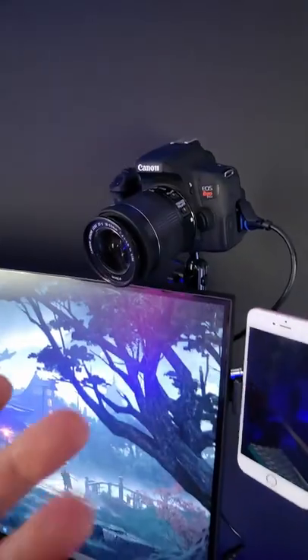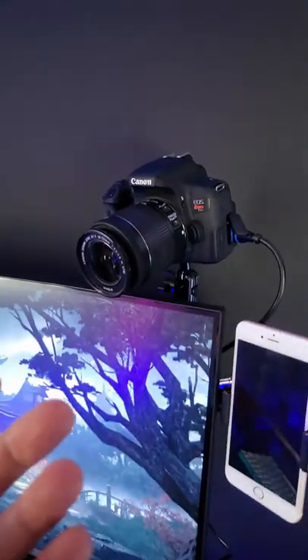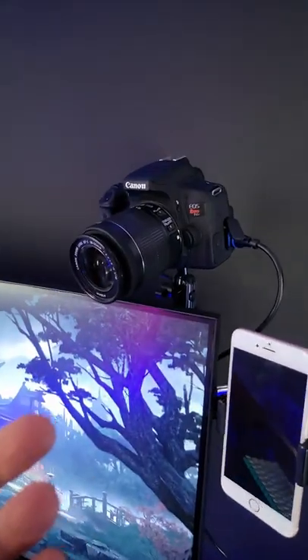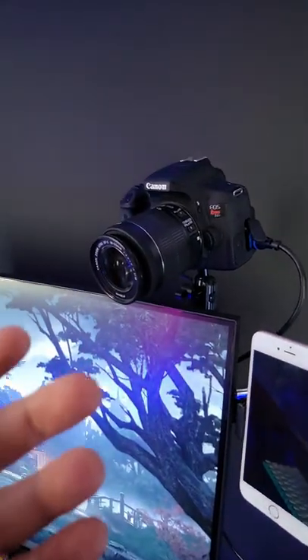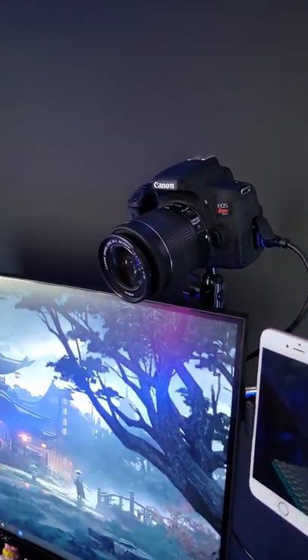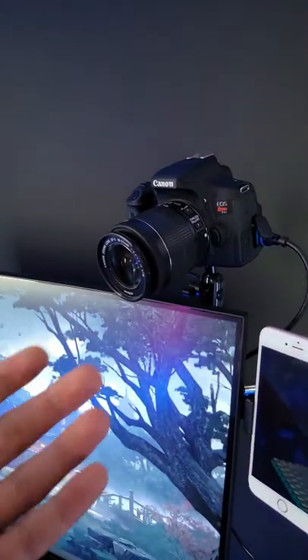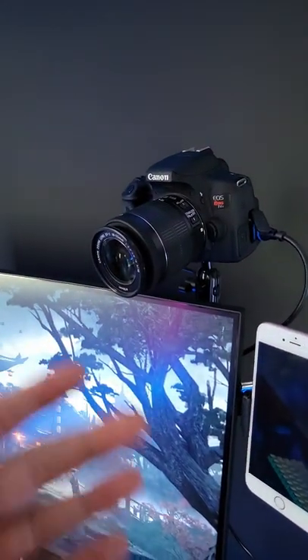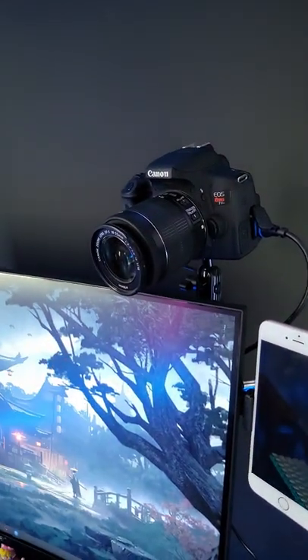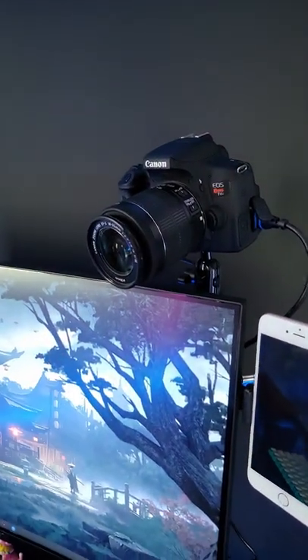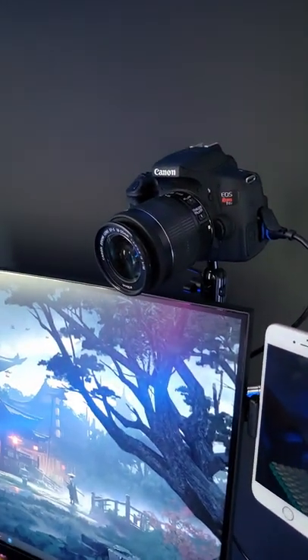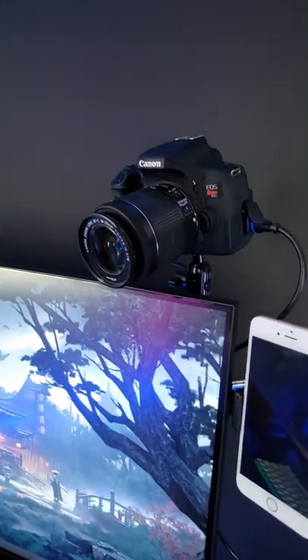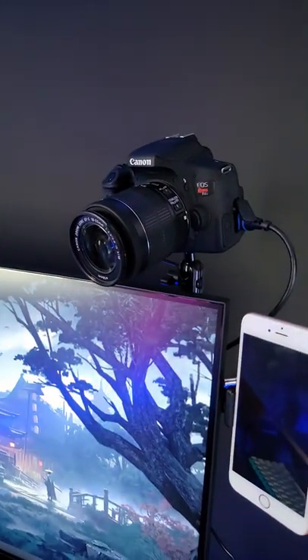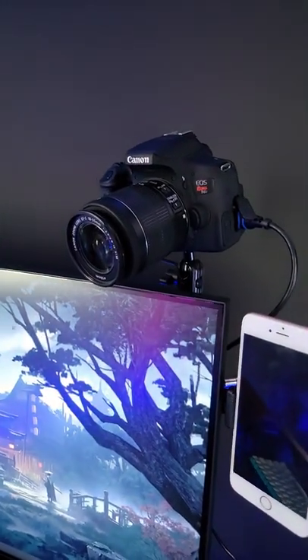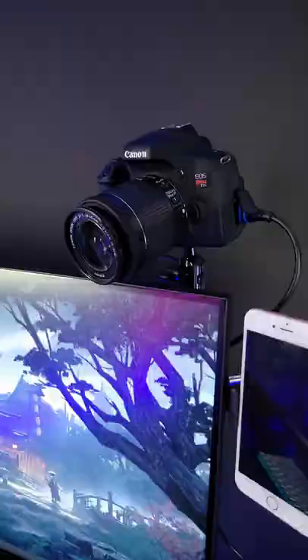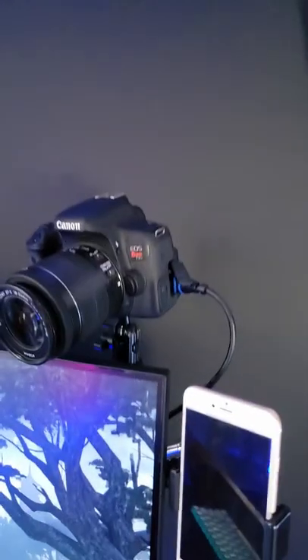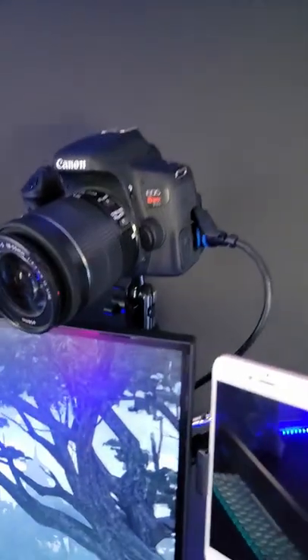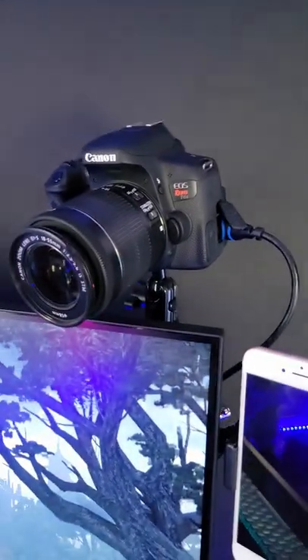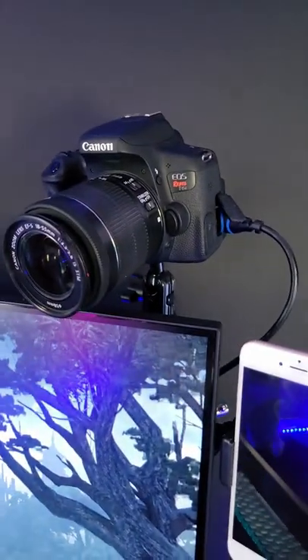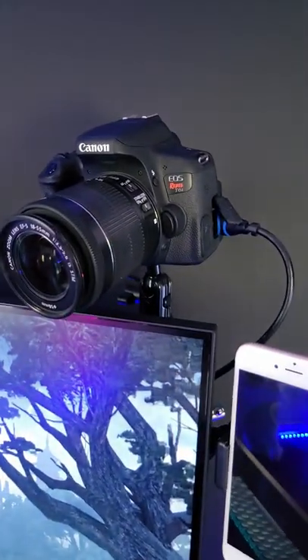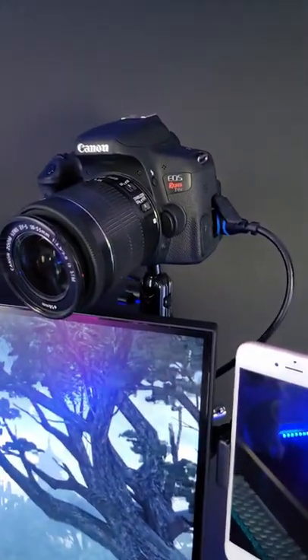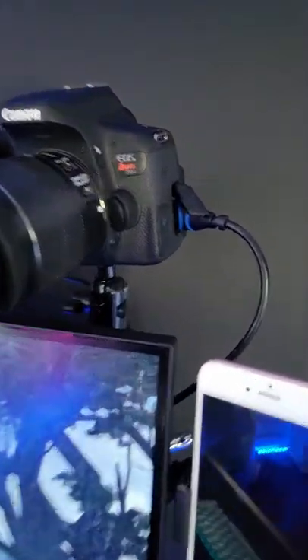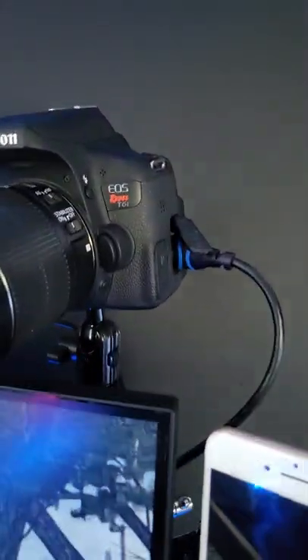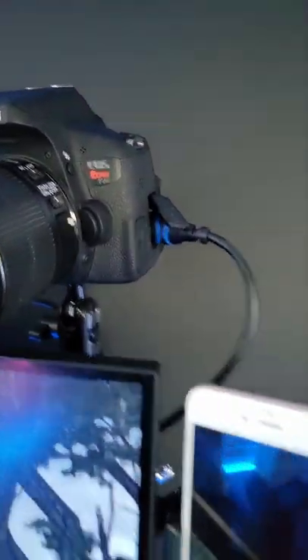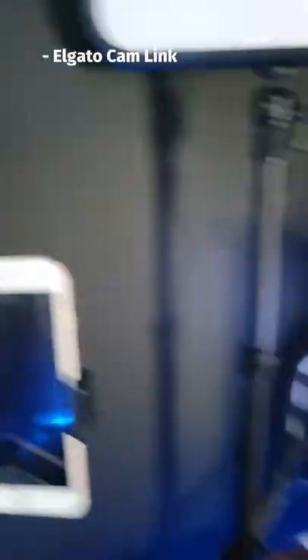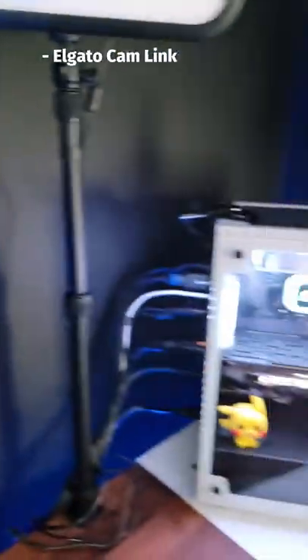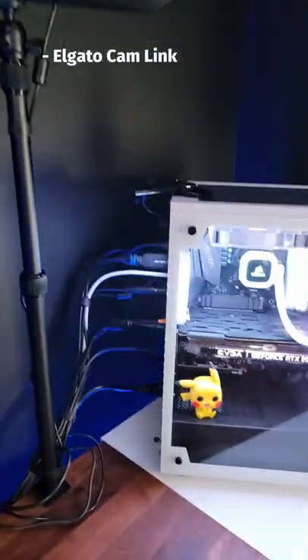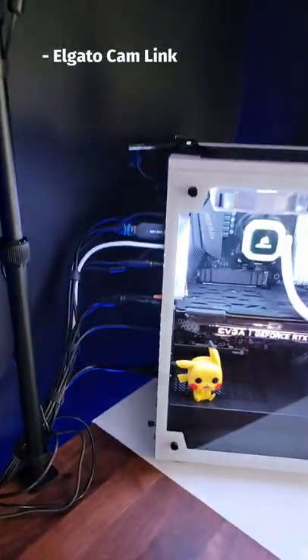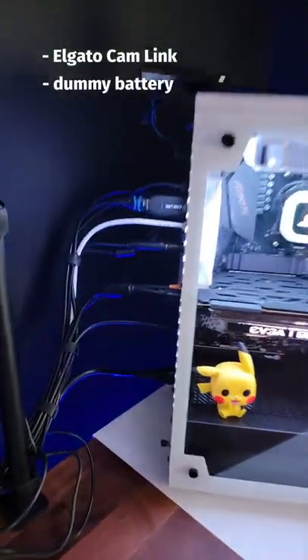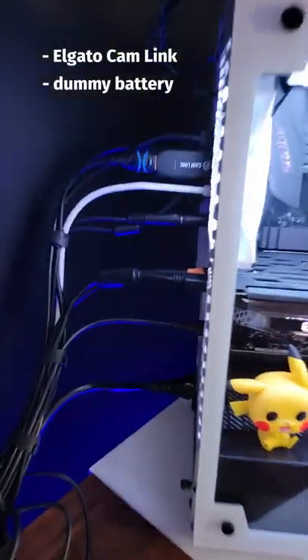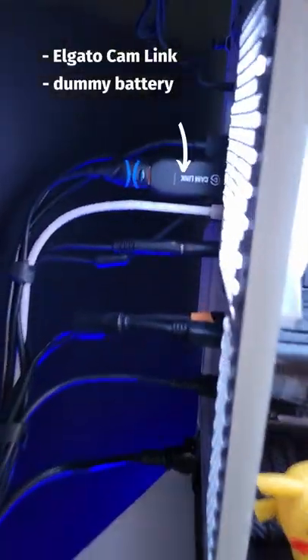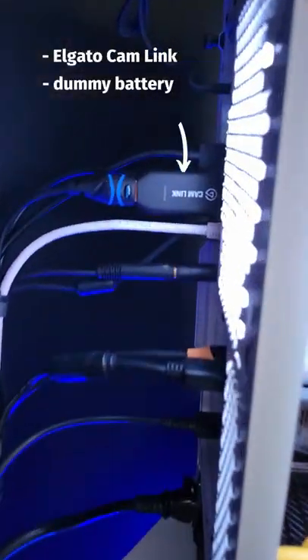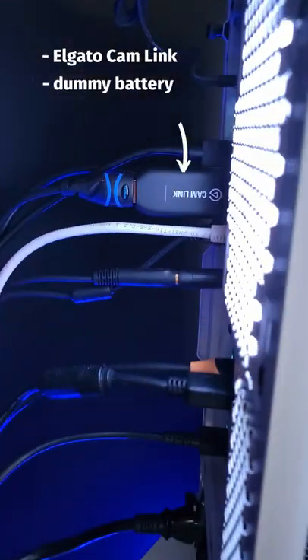I just want to mention that I didn't buy this camera for streaming. I already had it for photography. So since I had already spent the money on it, I just had to buy a capture card and a dummy battery to use it for my streams.